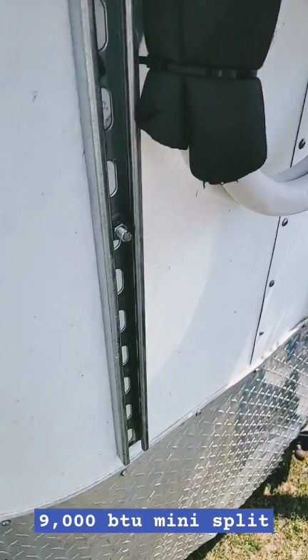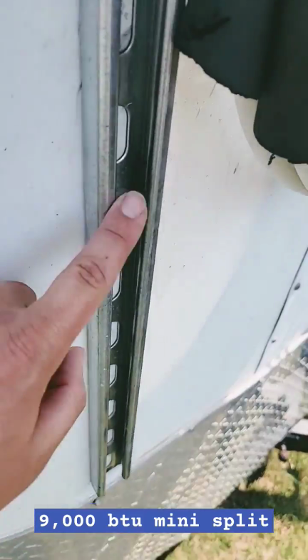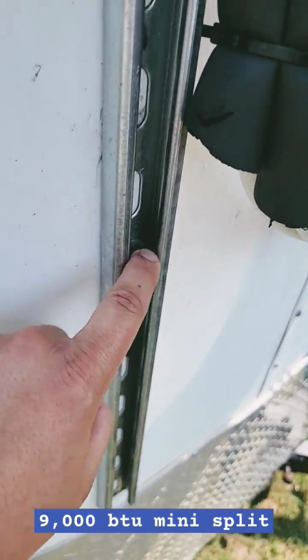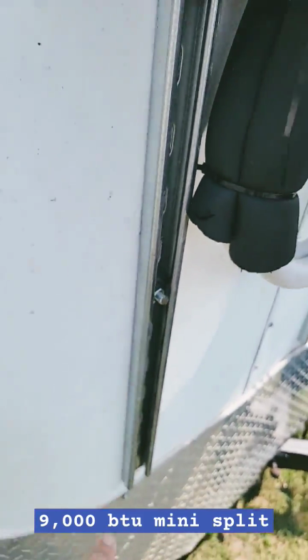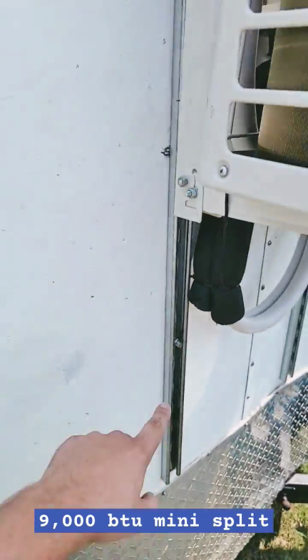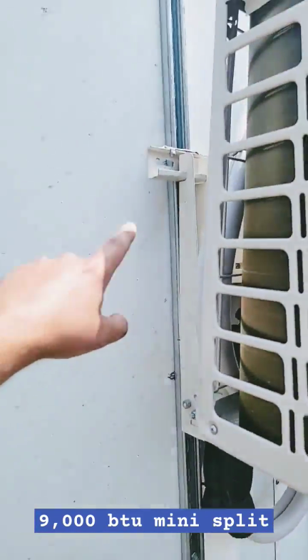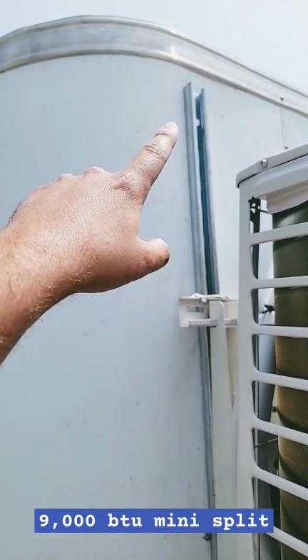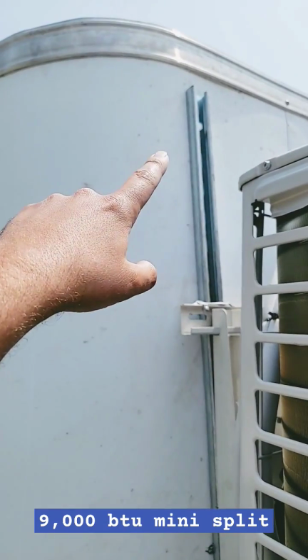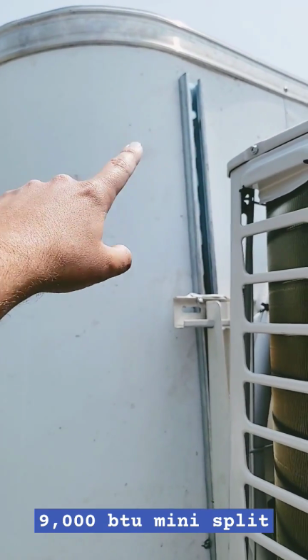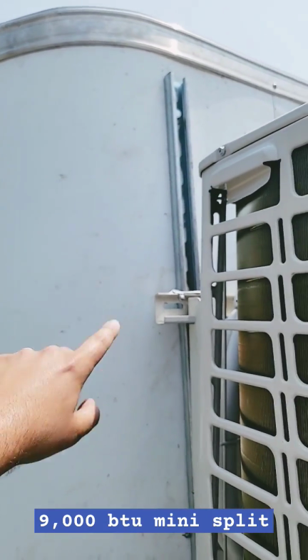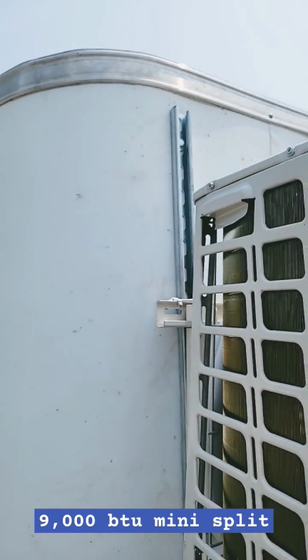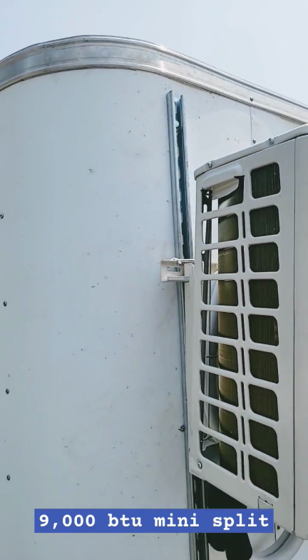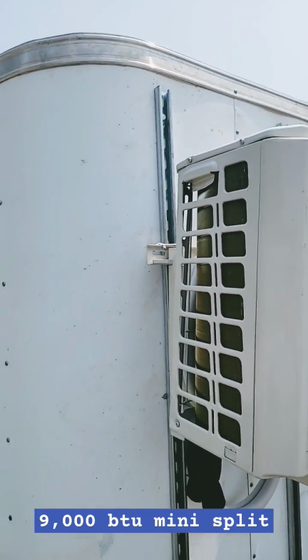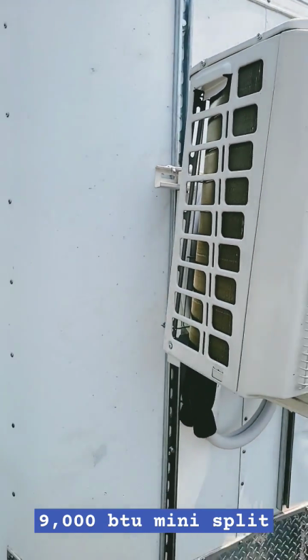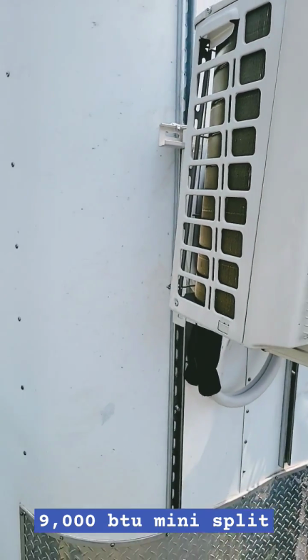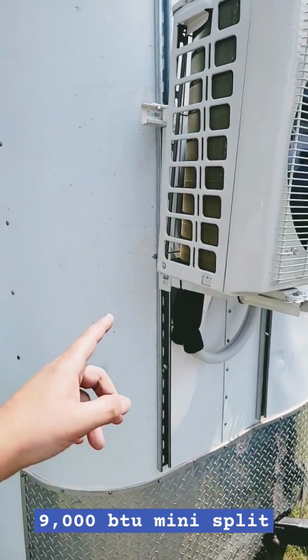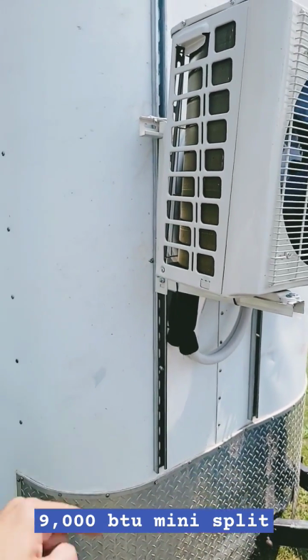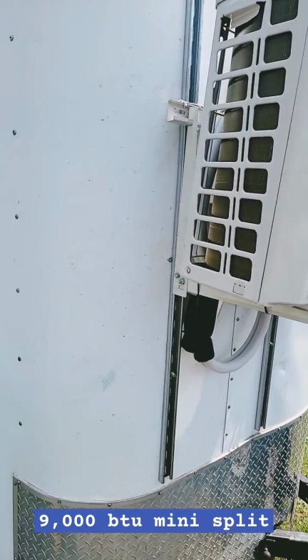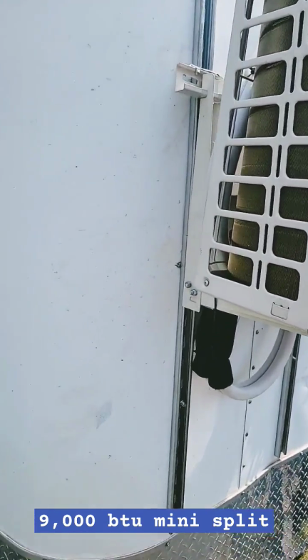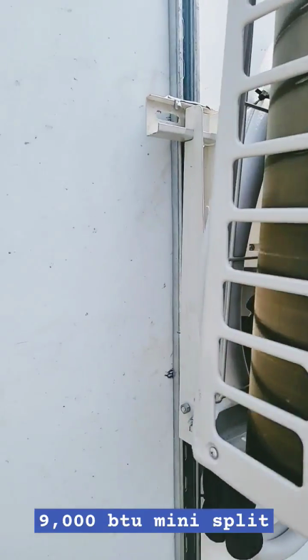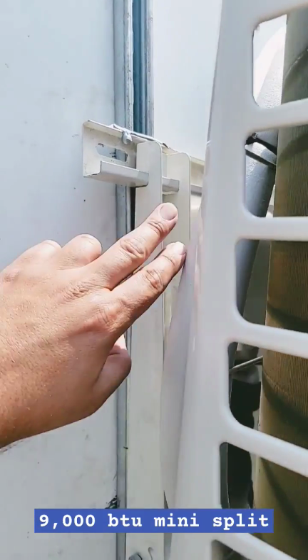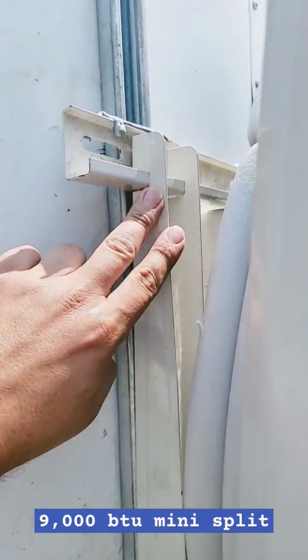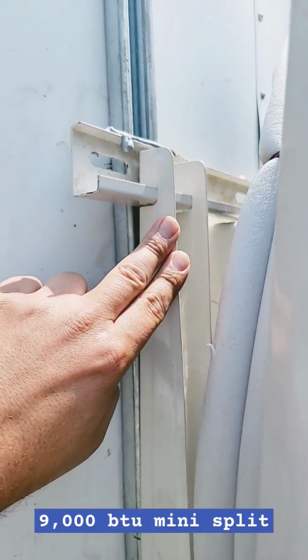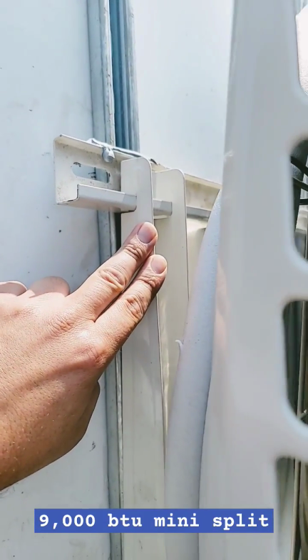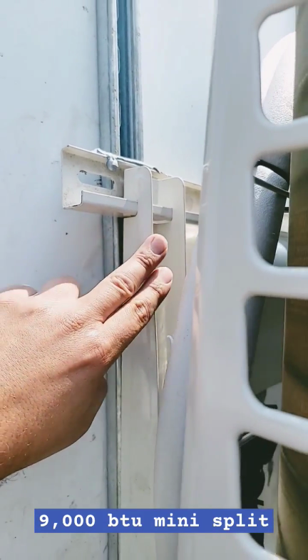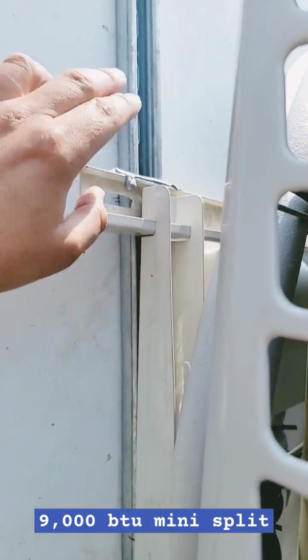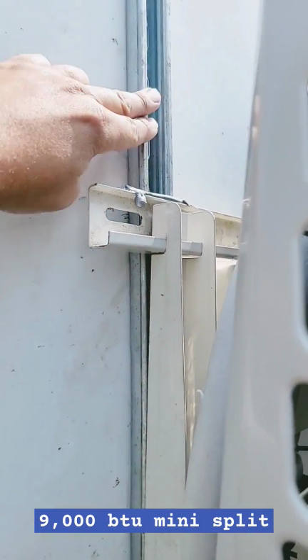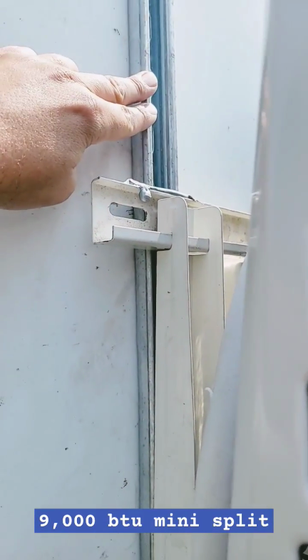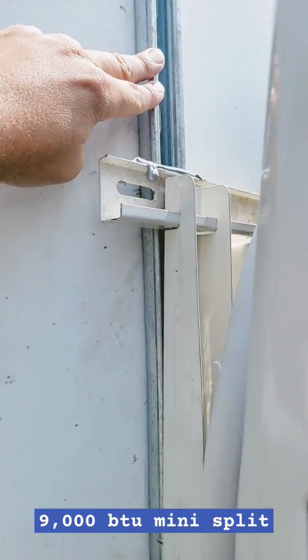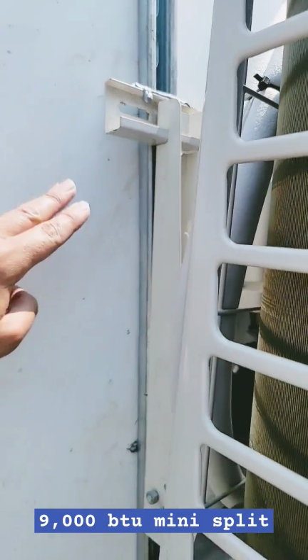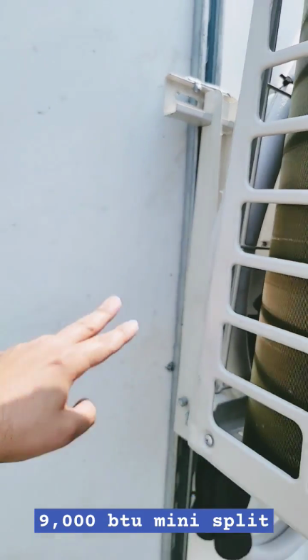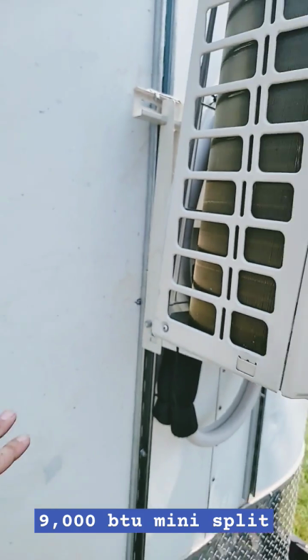Second tip is use Unistrut. I've got three bolts in that Unistrut and those bolts are about three and a half inches long. I always use lock nuts to hold the outdoor bracket — the mini split bracket — to the Unistrut, and I'm using cone nuts.